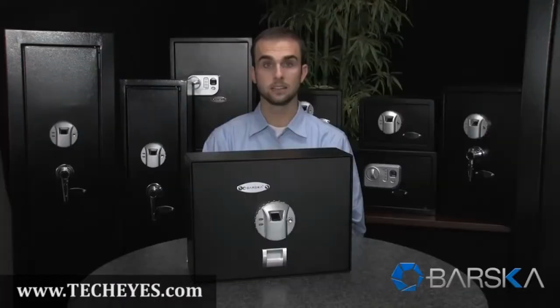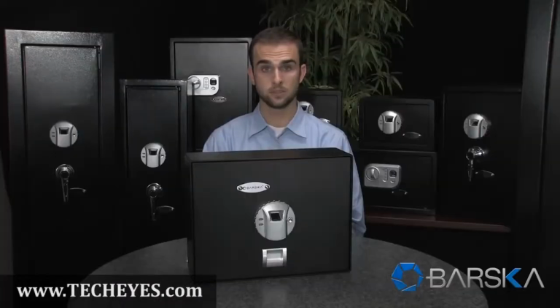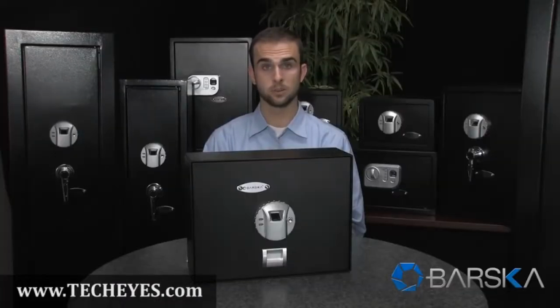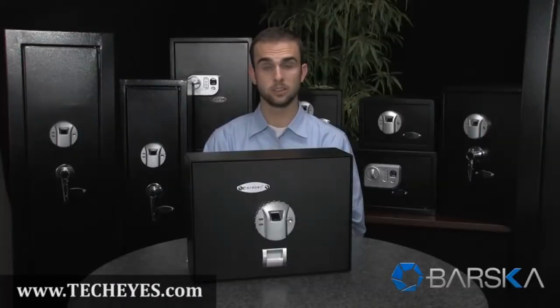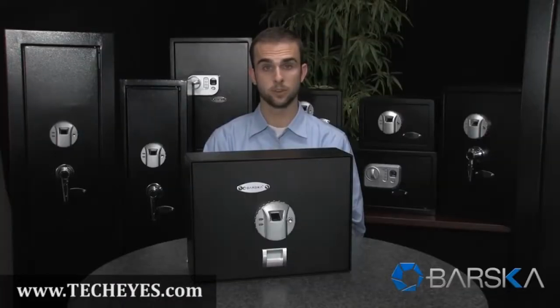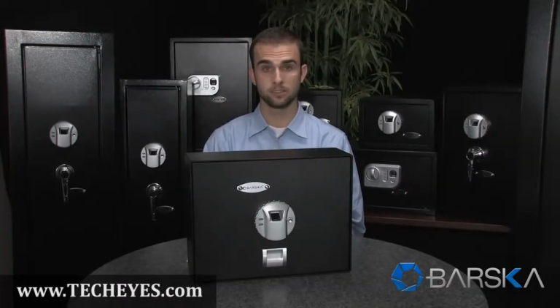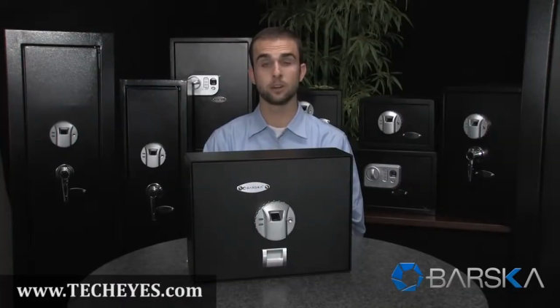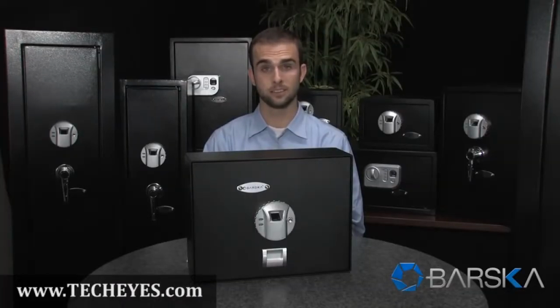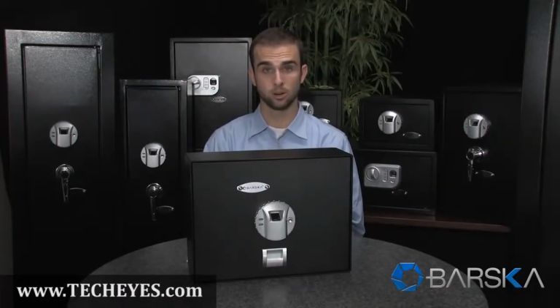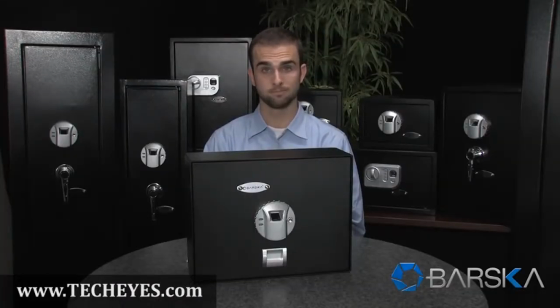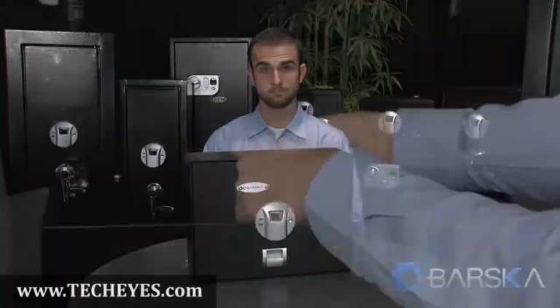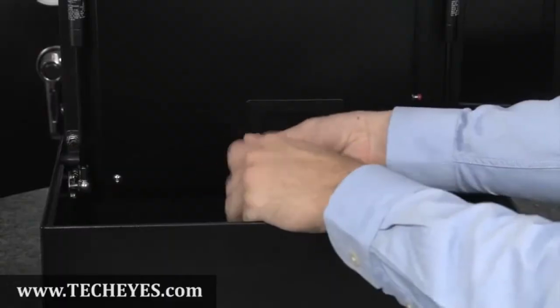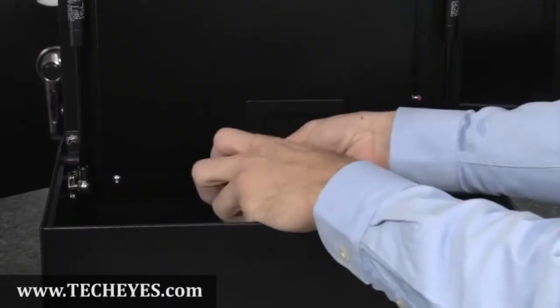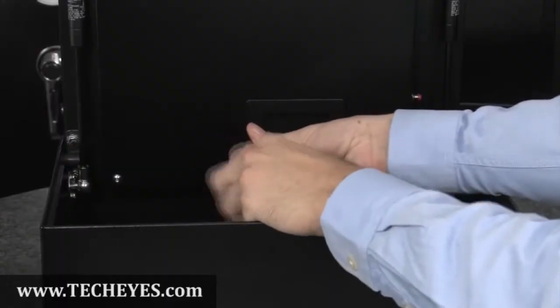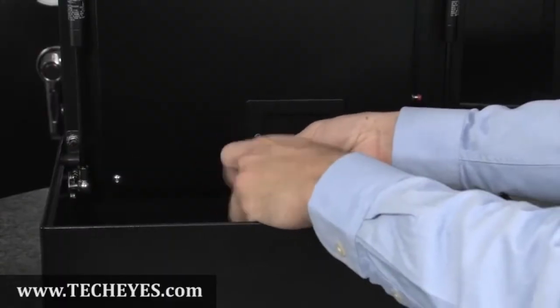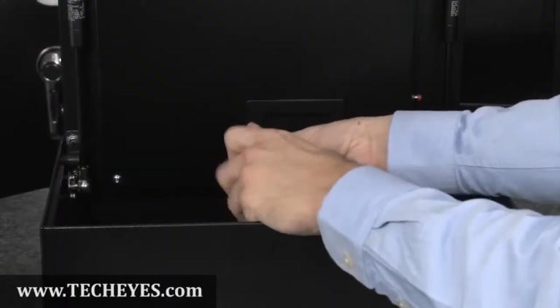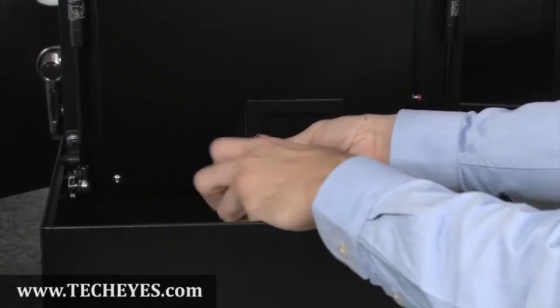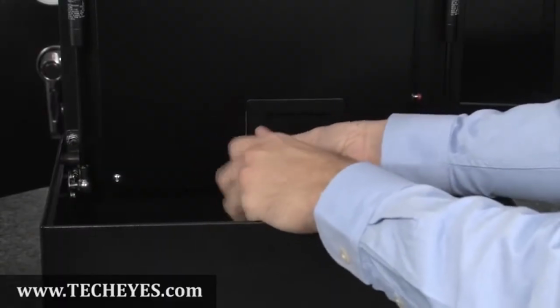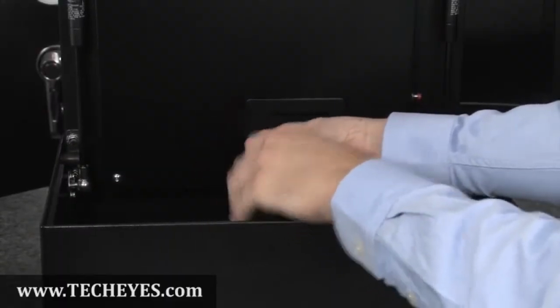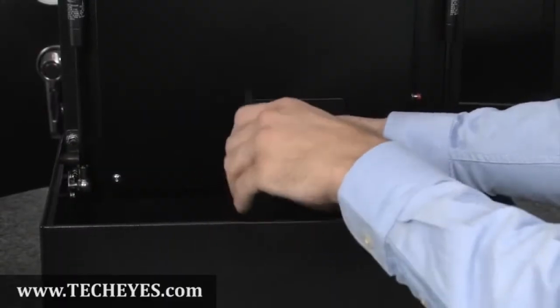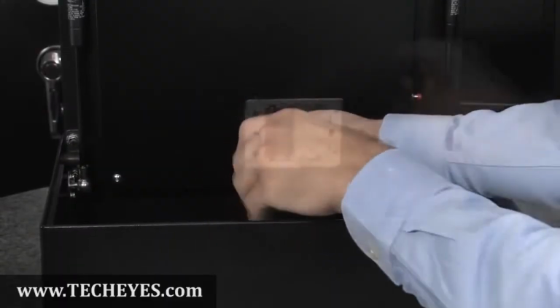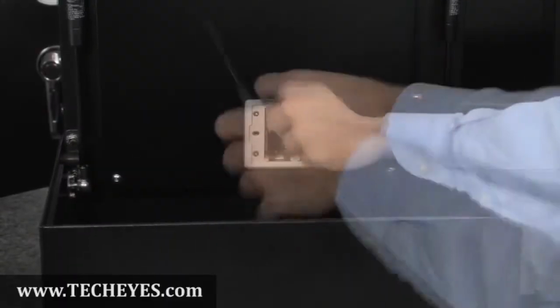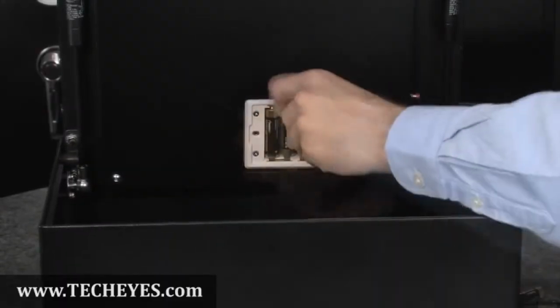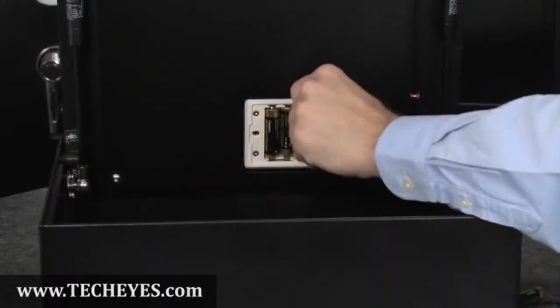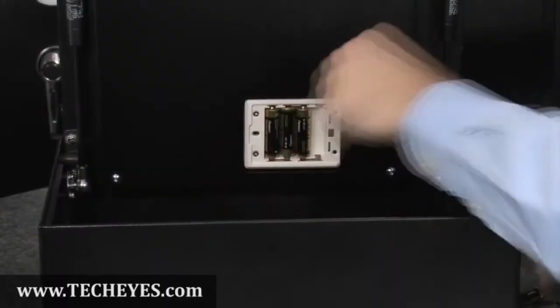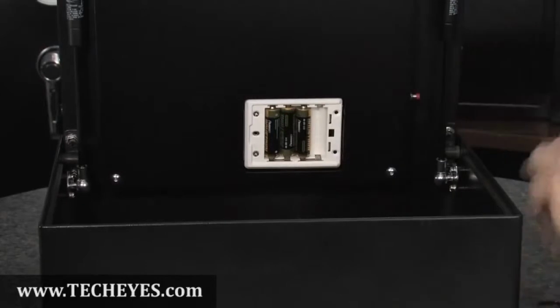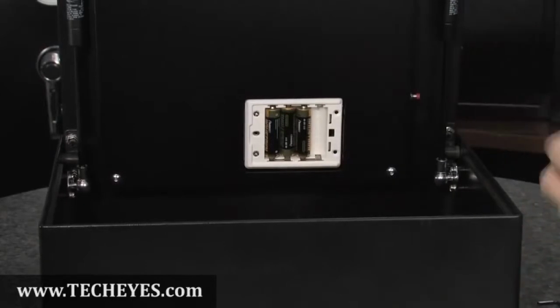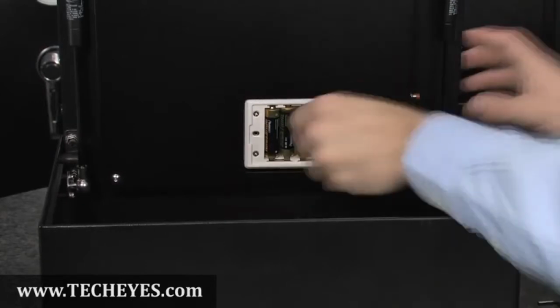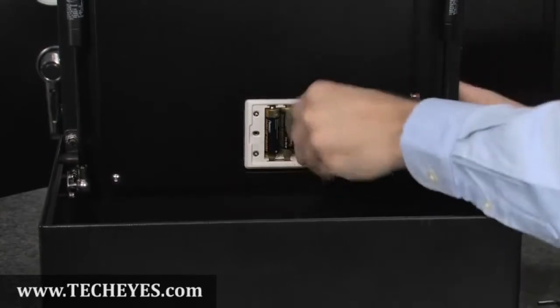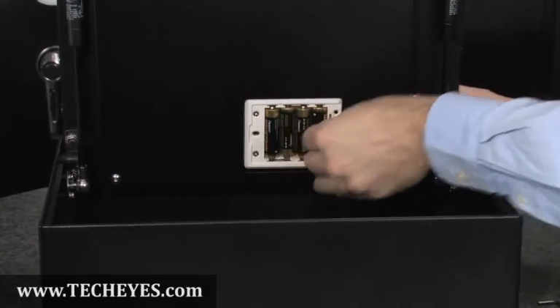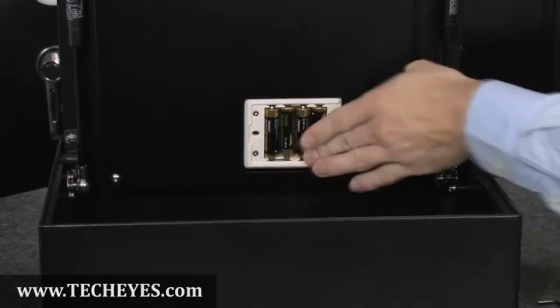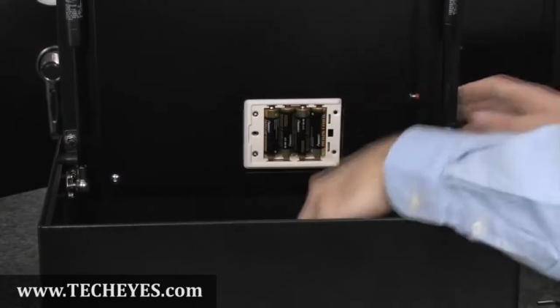This safe can store up to 30 different fingerprints and is very easy to program. First, you must locate the battery compartment on the inside of the safe's door. Remove the battery cover and insert four AA batteries. The safe is now ready to program.